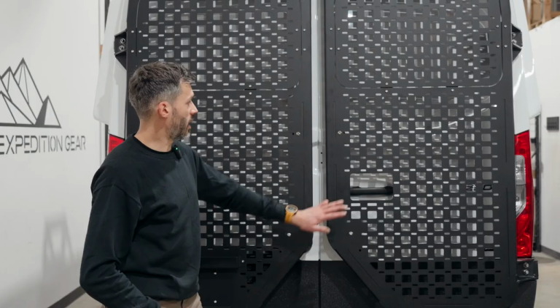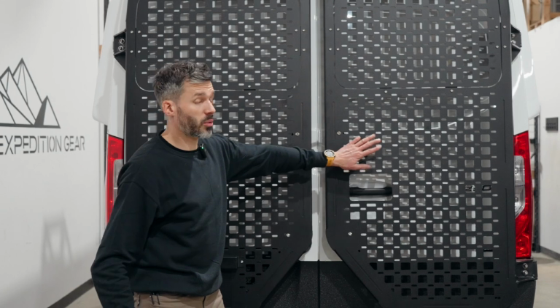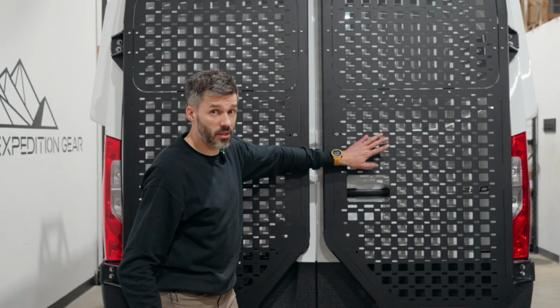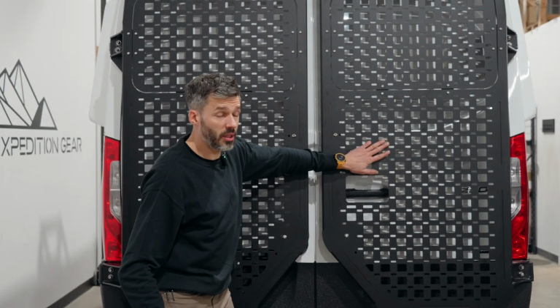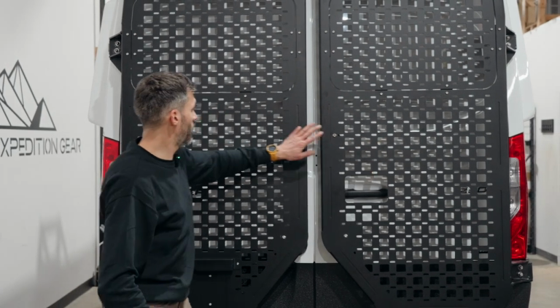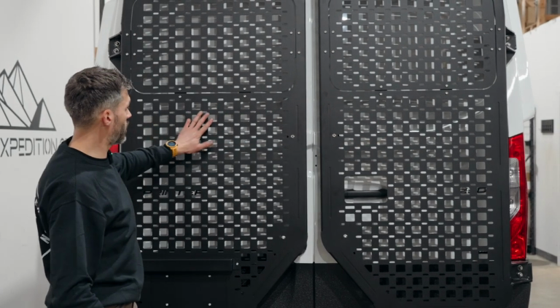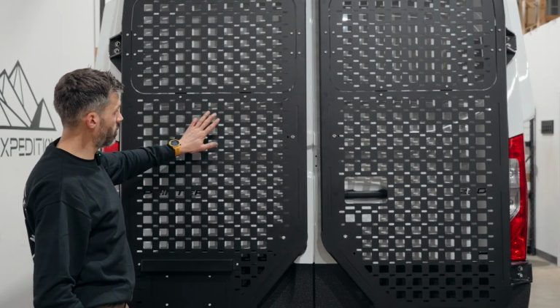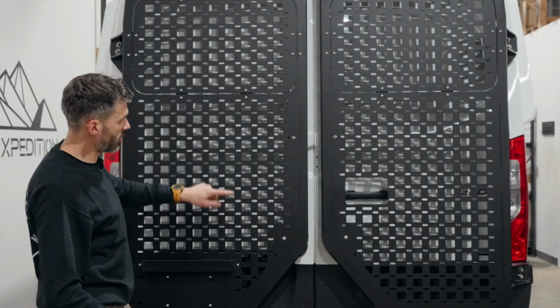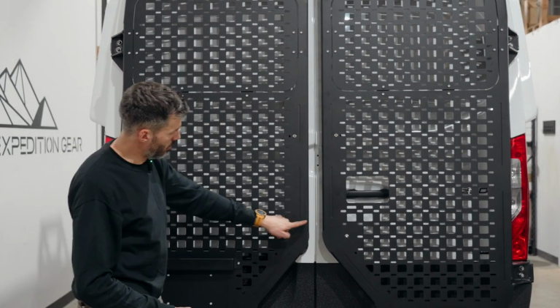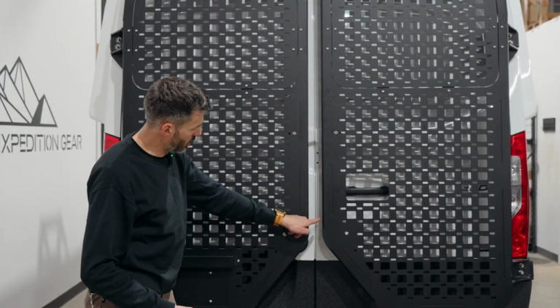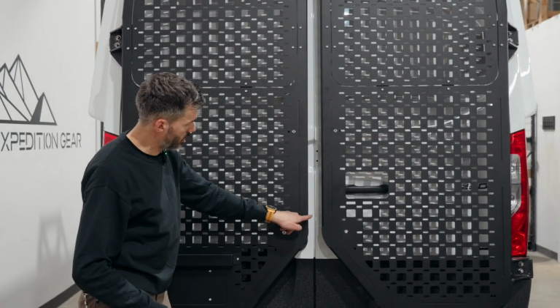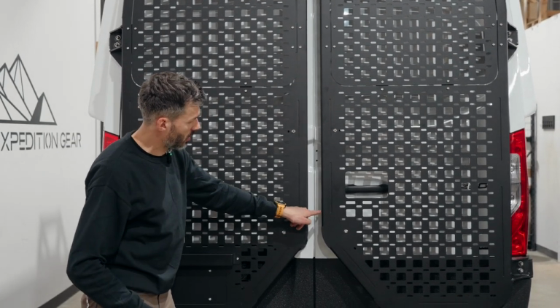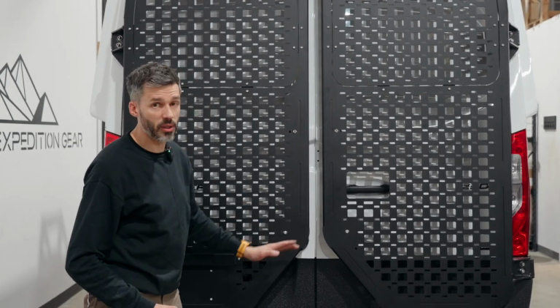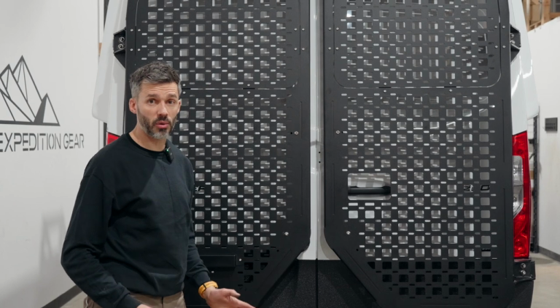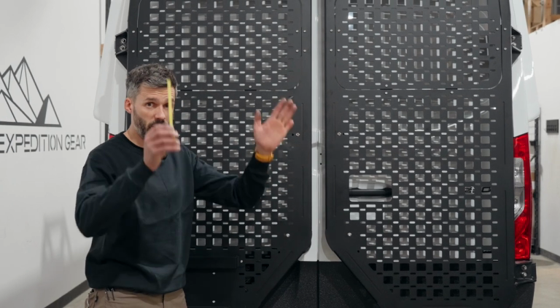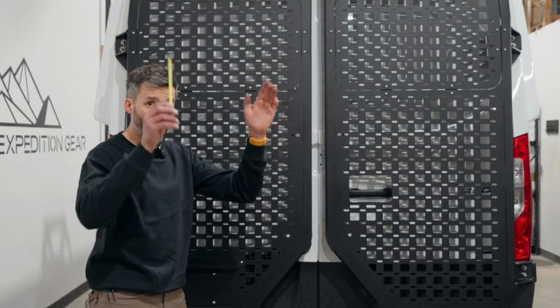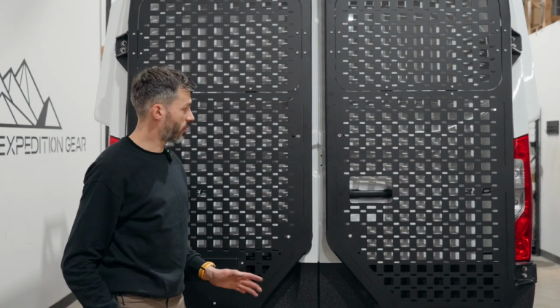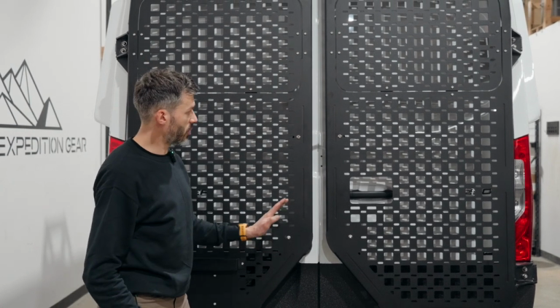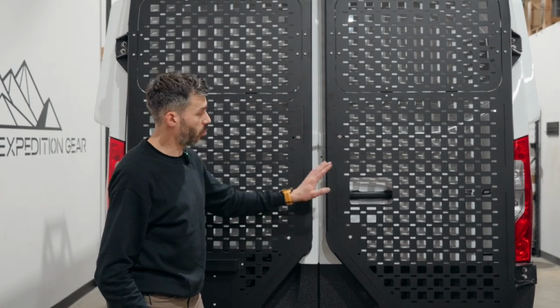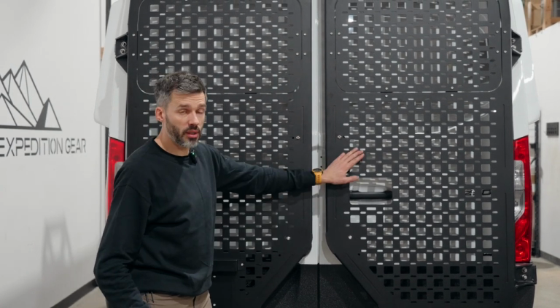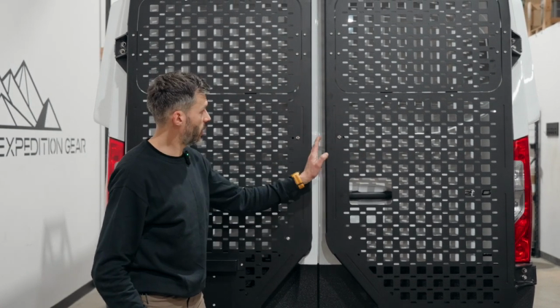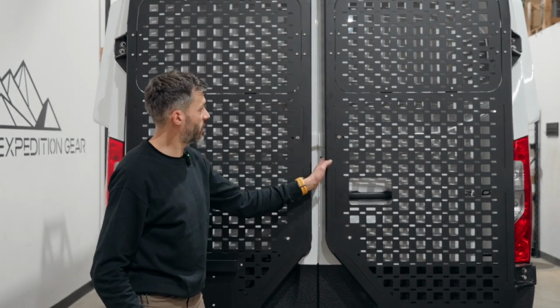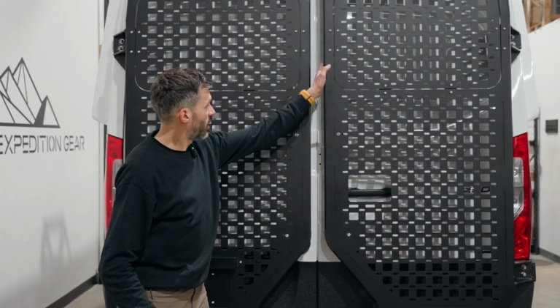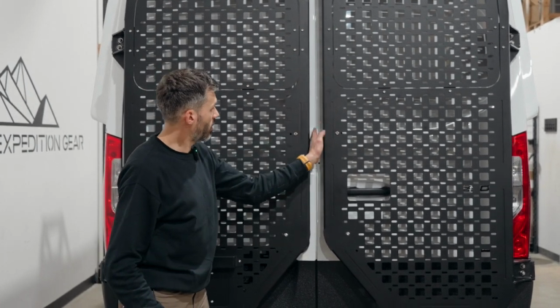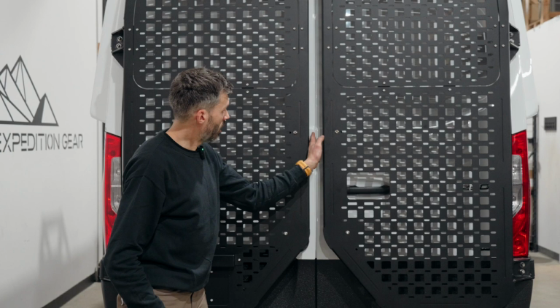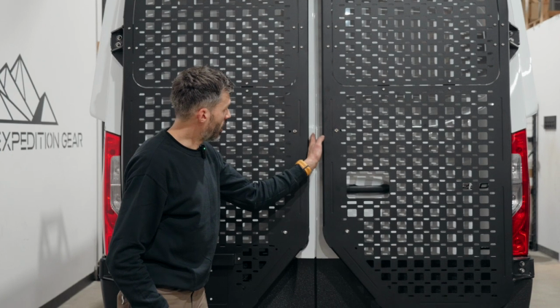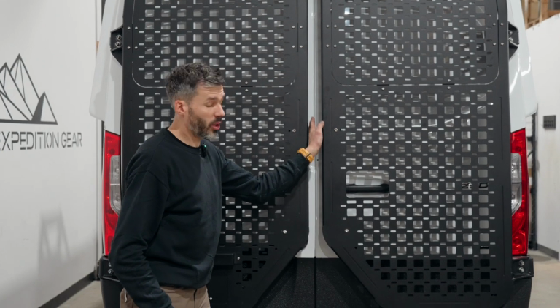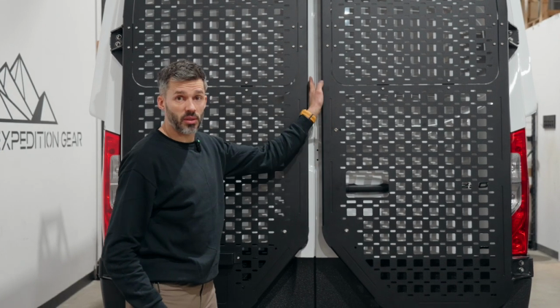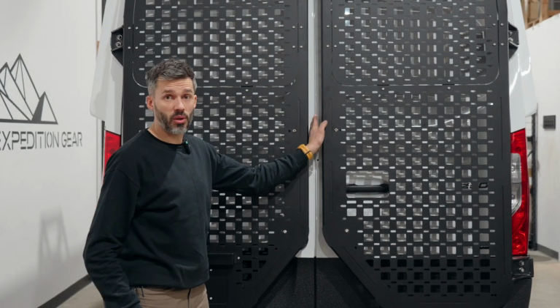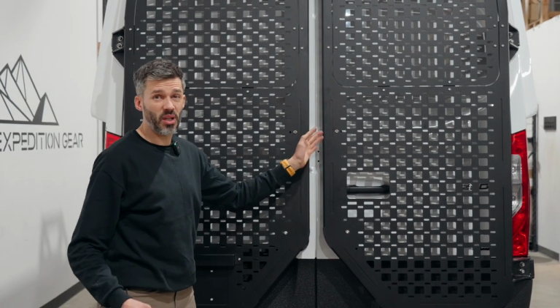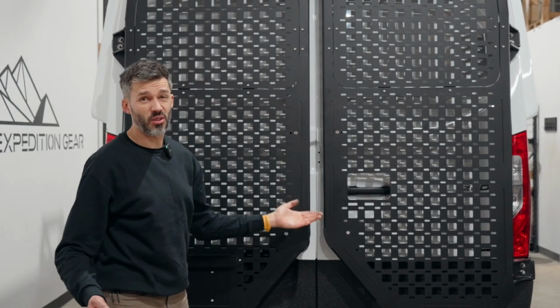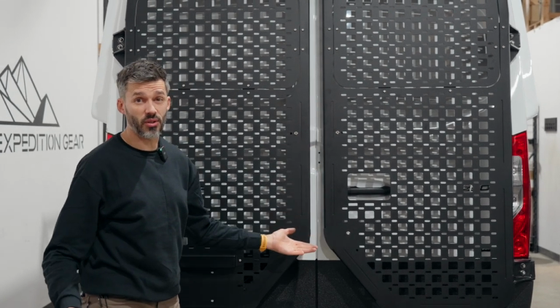Now that this one is installed and this one is still a little bit loose, I'm going to be measuring the distance between them to make sure they're running parallel. Of course if you only had one, you want to have the carrier parallel with the door — but I really think you should have two.